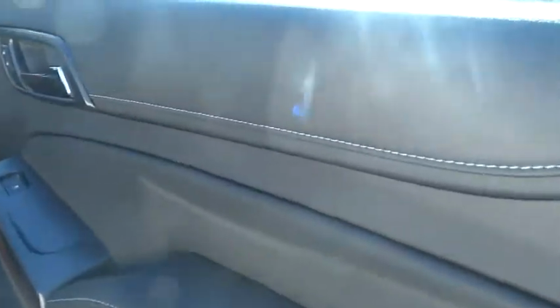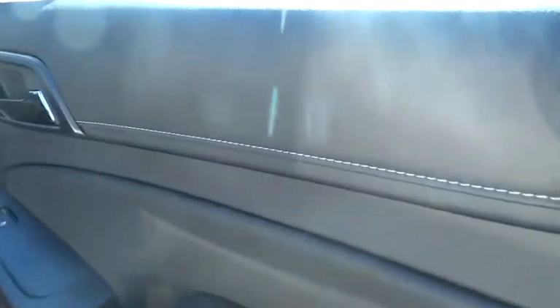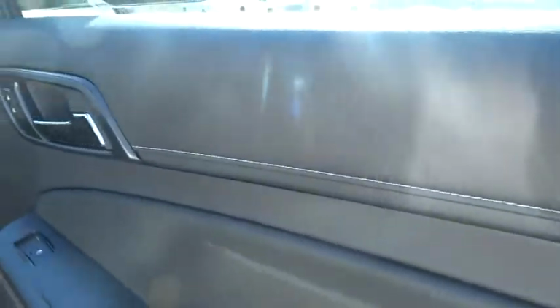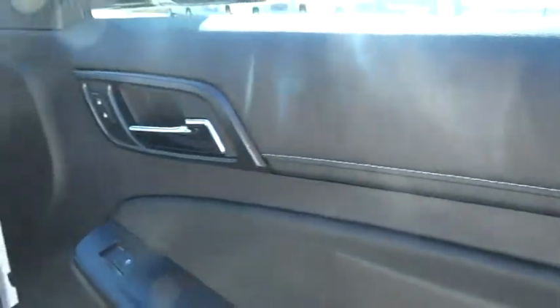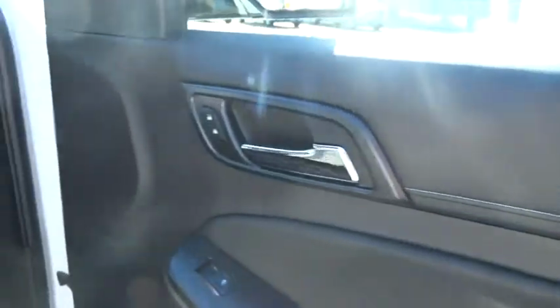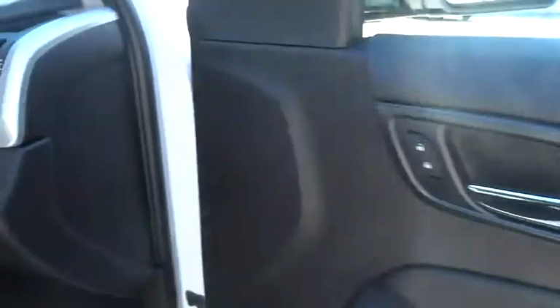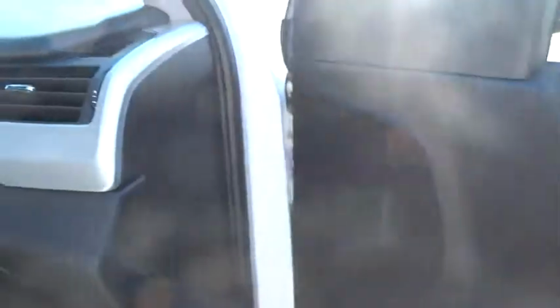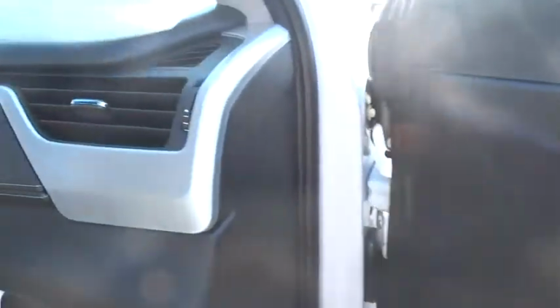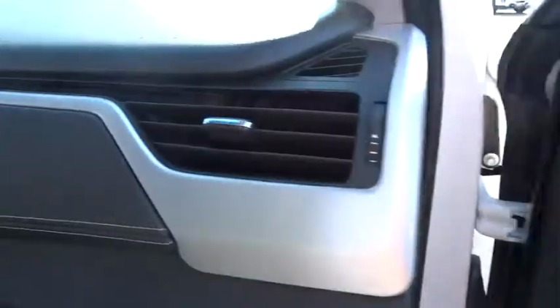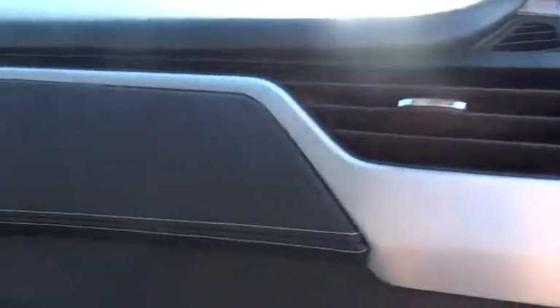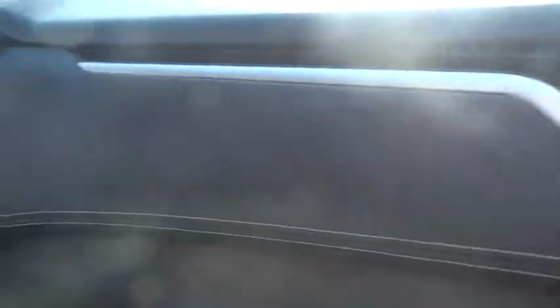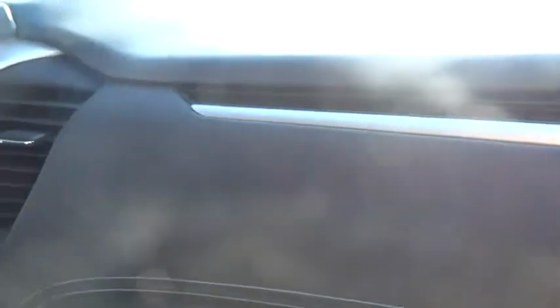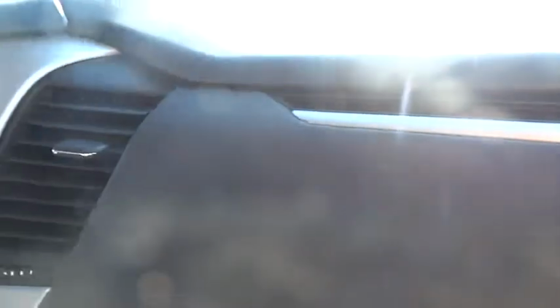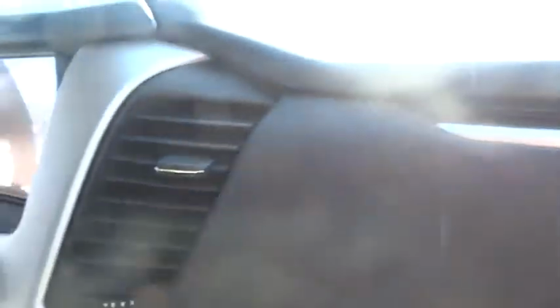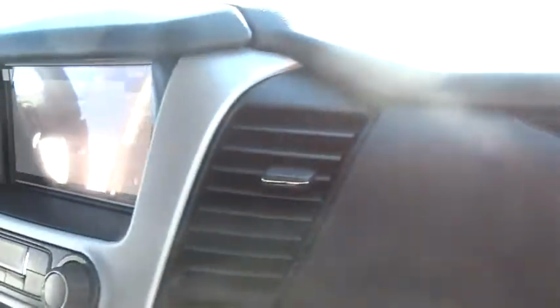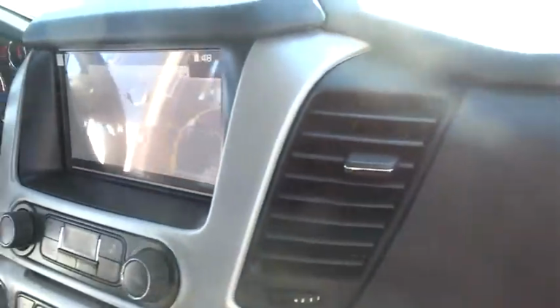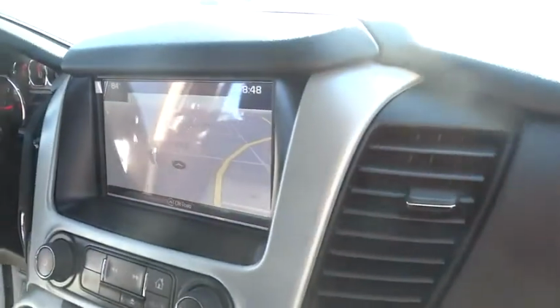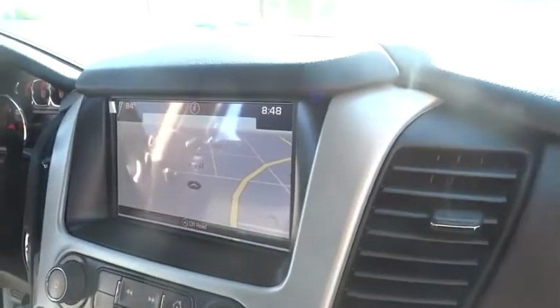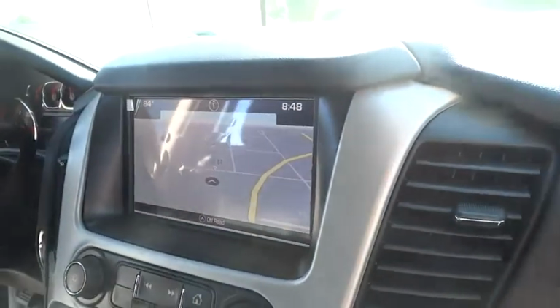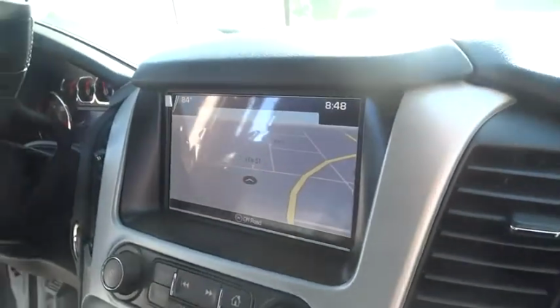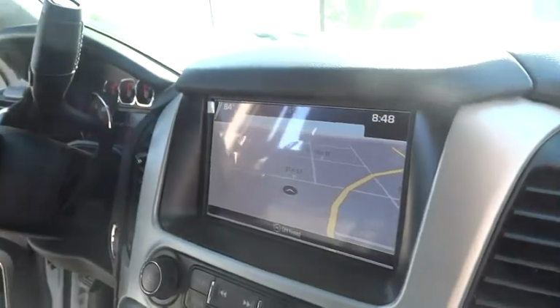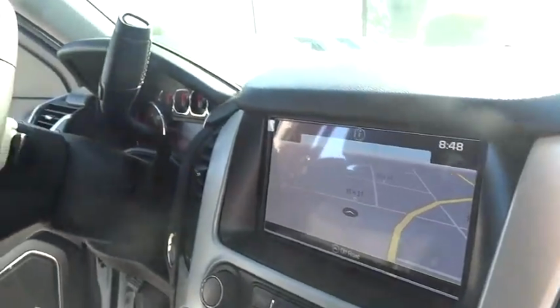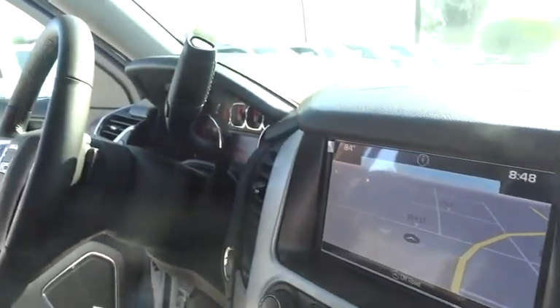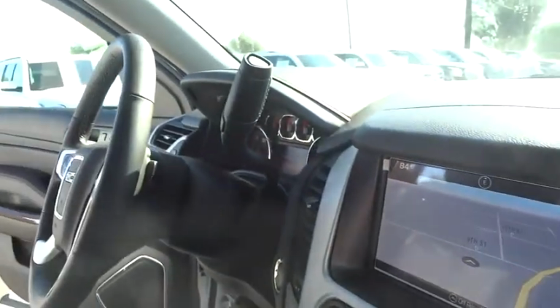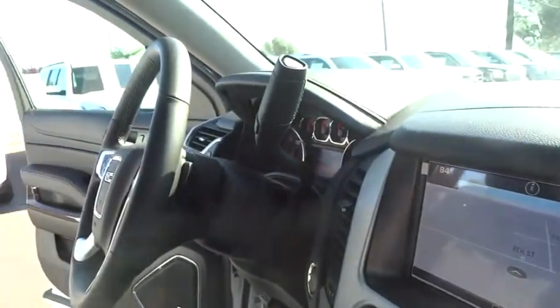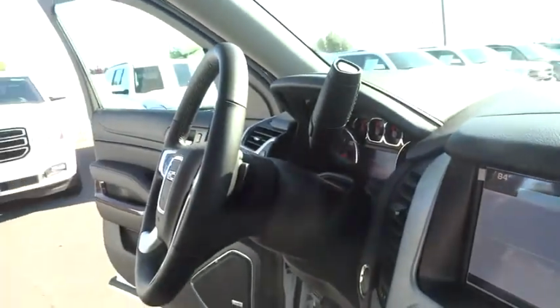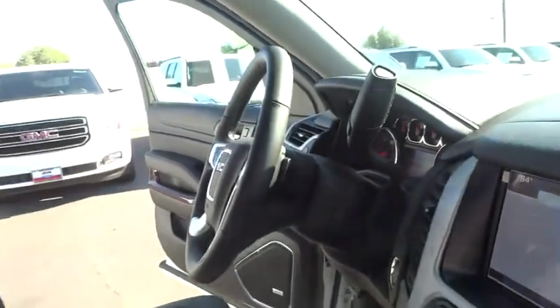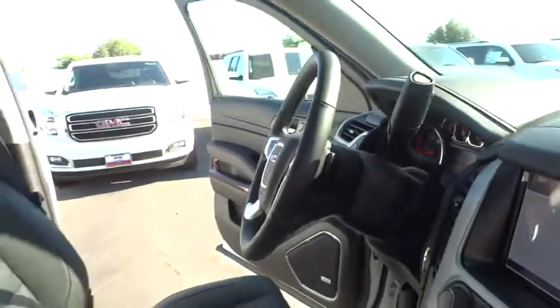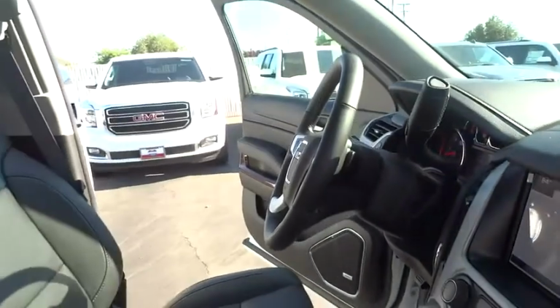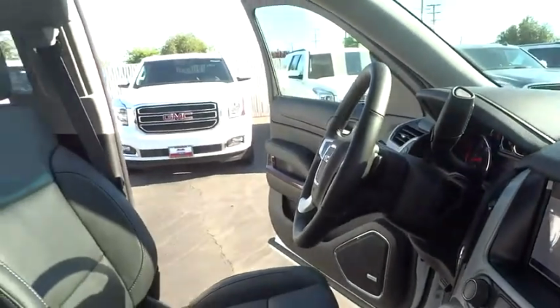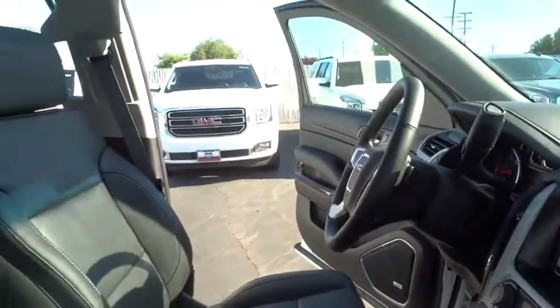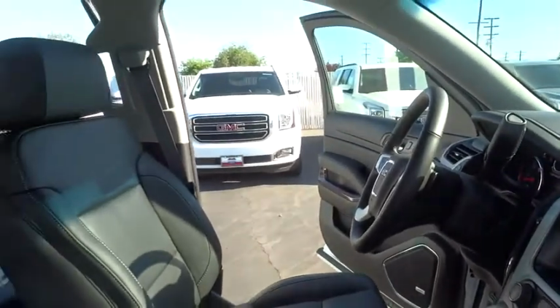Back-up camera. Lane departure warning. Power lift gate. Bluetooth. Leather-wrapped steering wheel. Driver airbag. Power steering. Adjustable steering wheel. Keyless start.